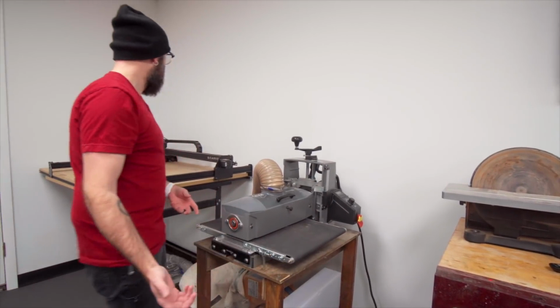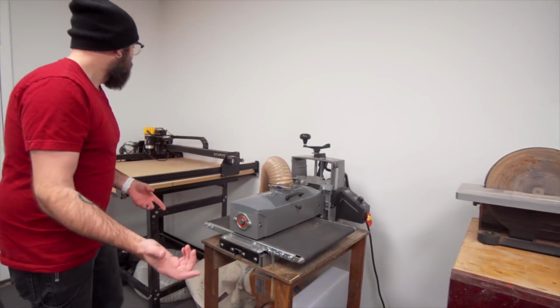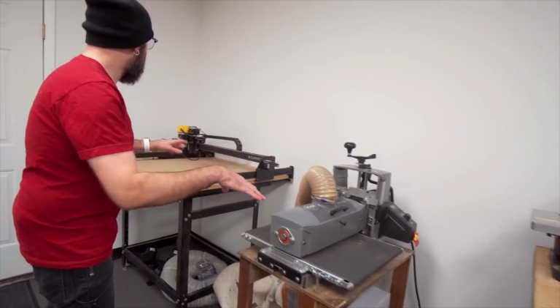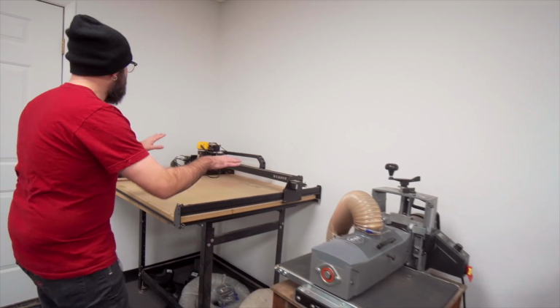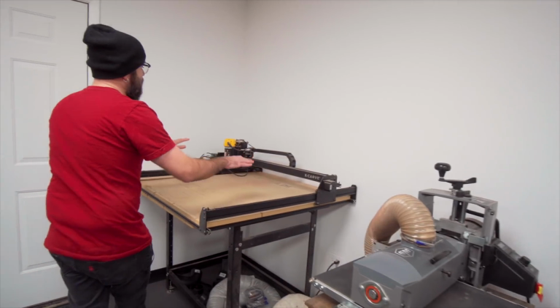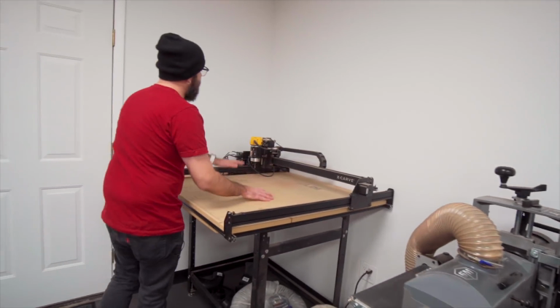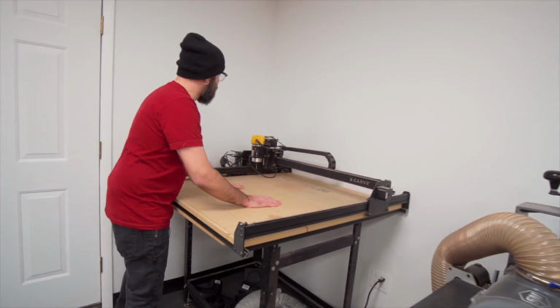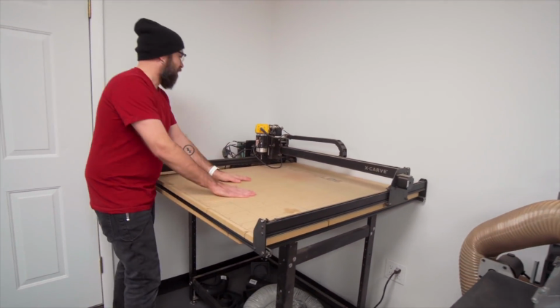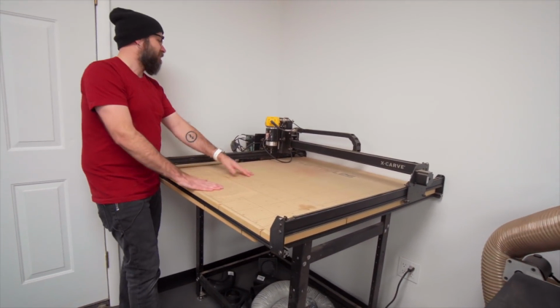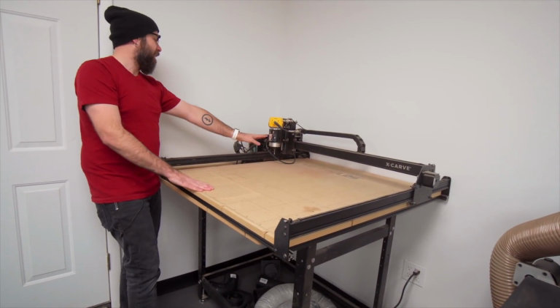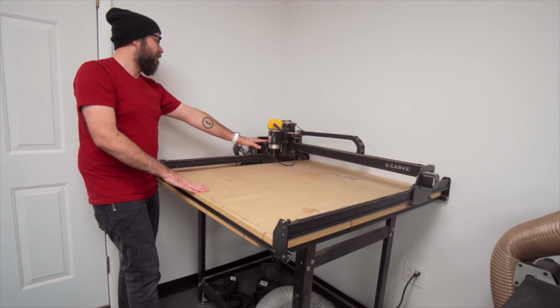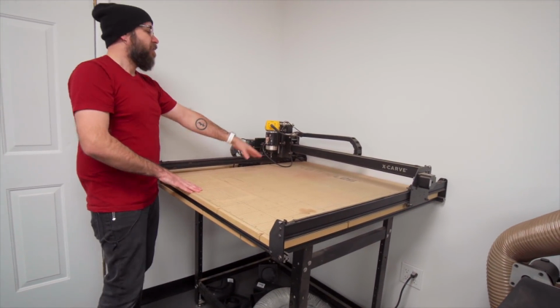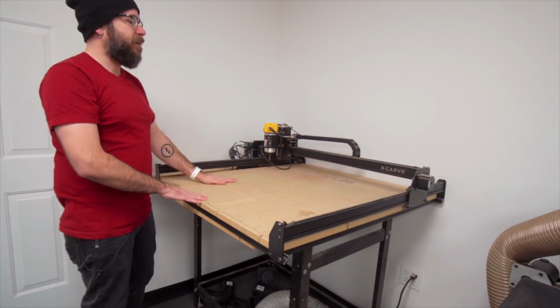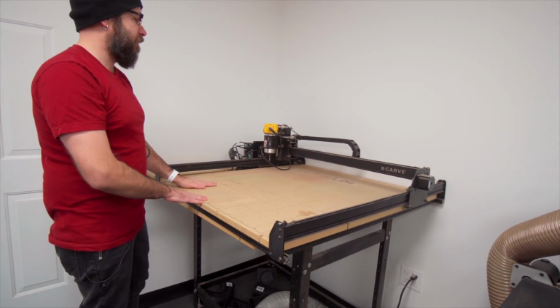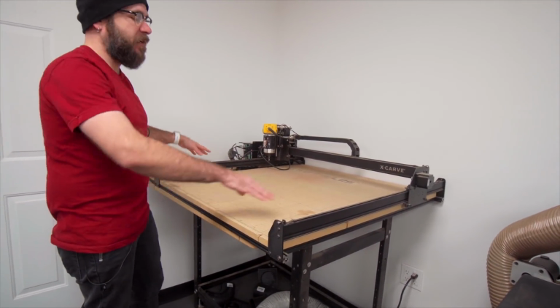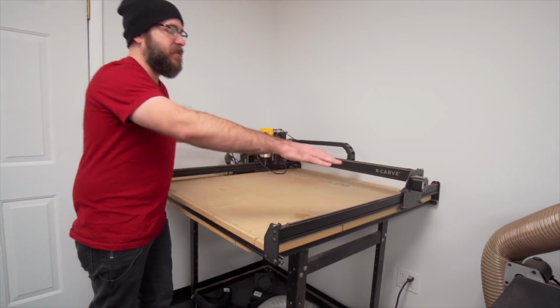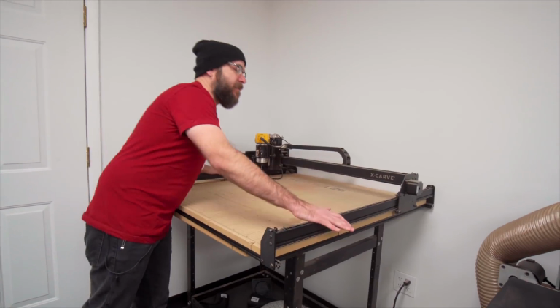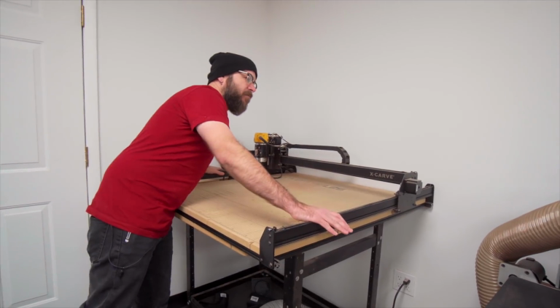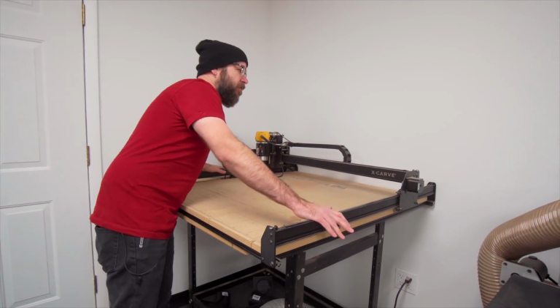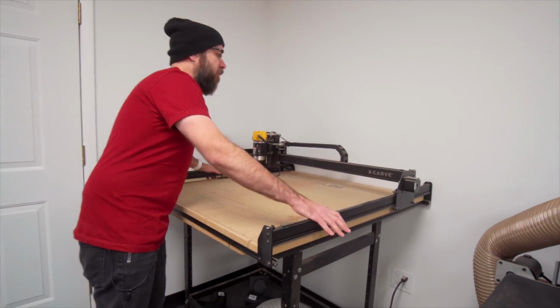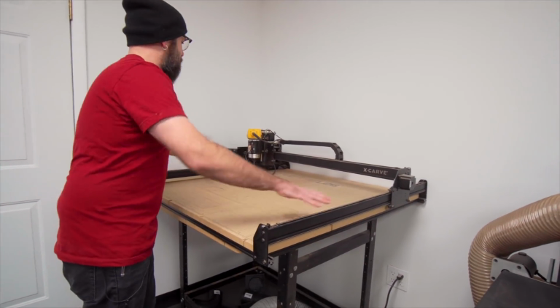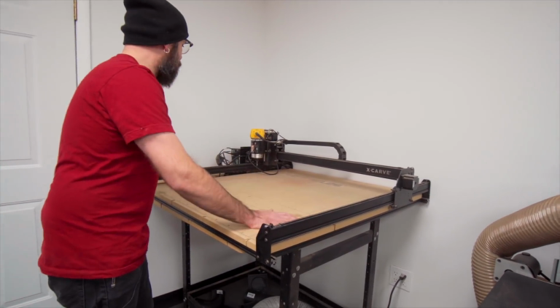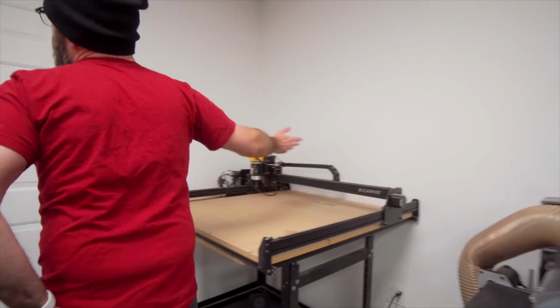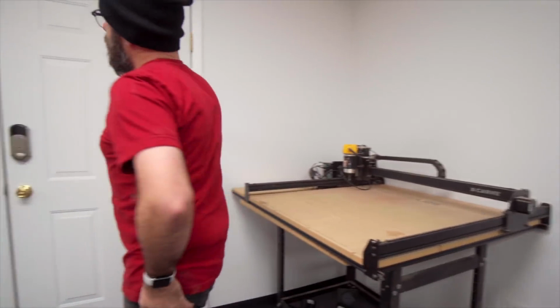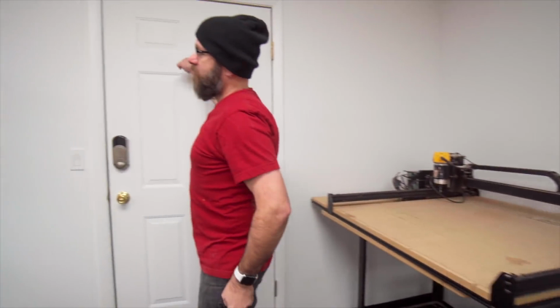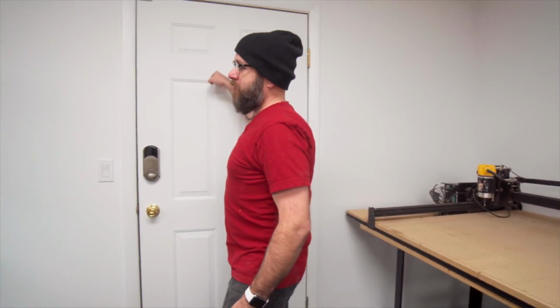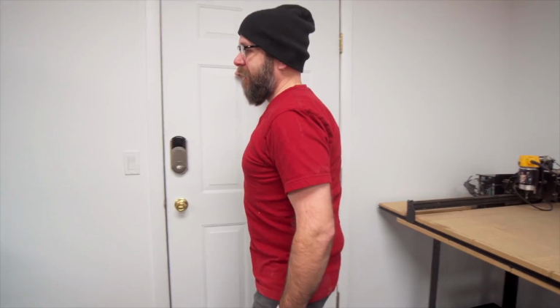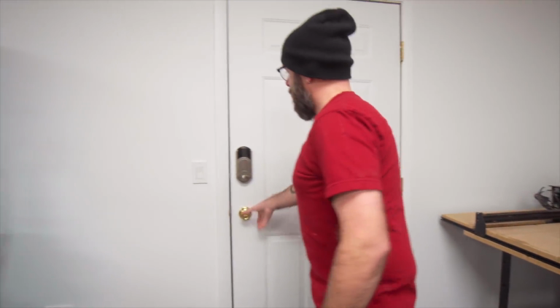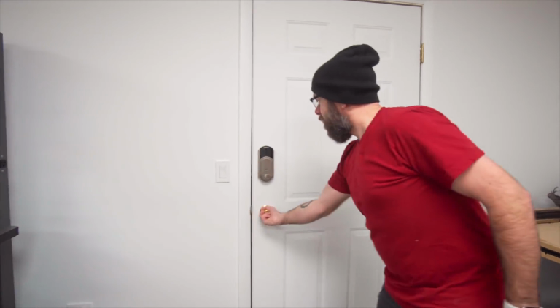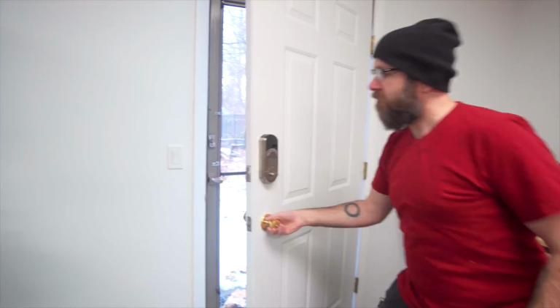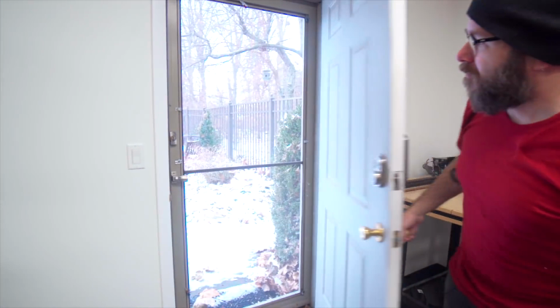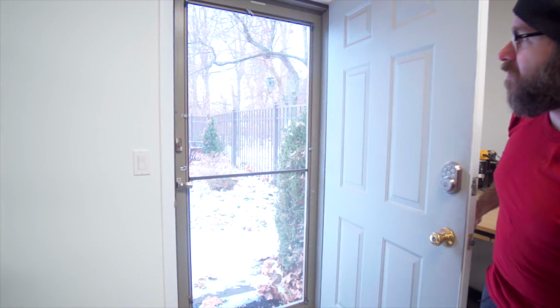Over here is my Inventables X-Carve CNC 3D carving machine — this is the 1000 millimeter version, the bigger one.